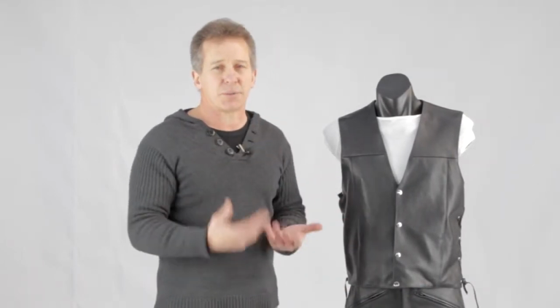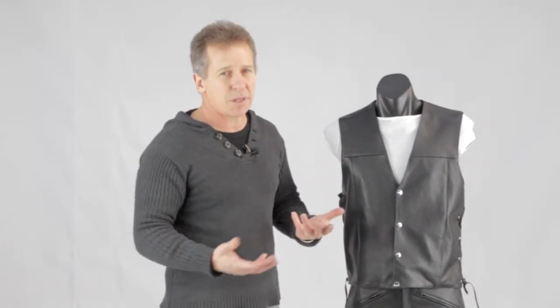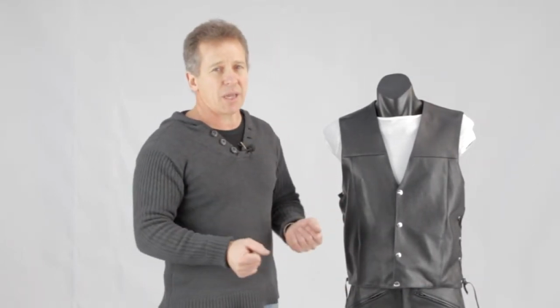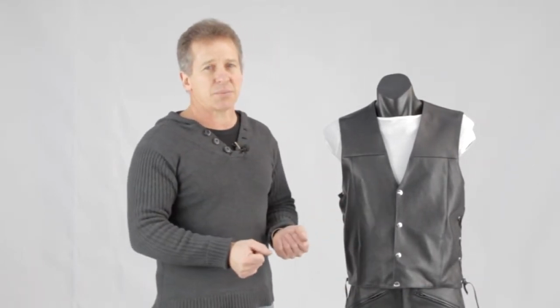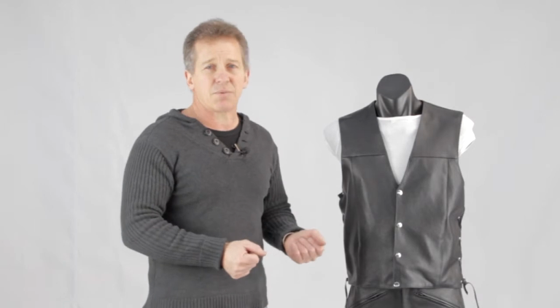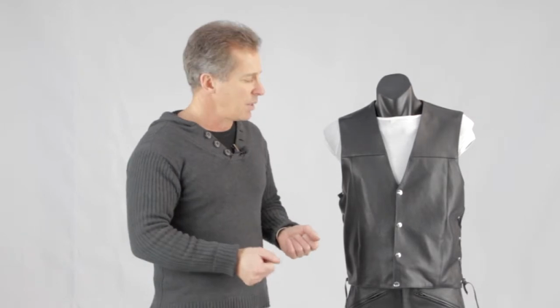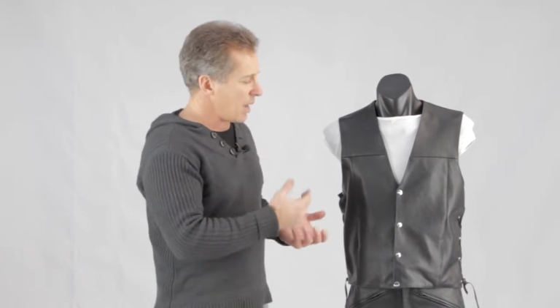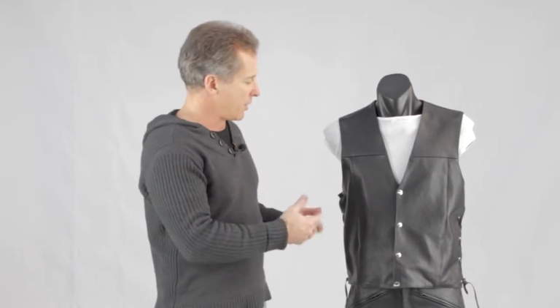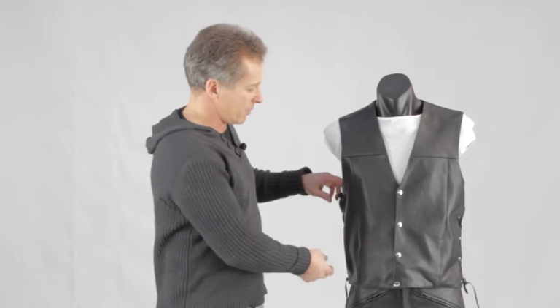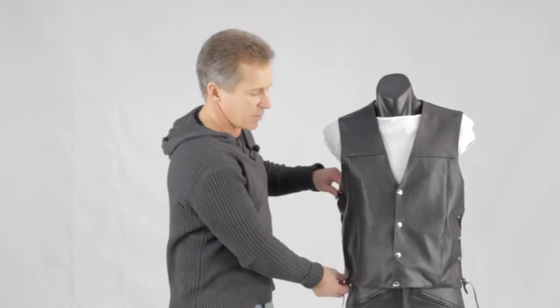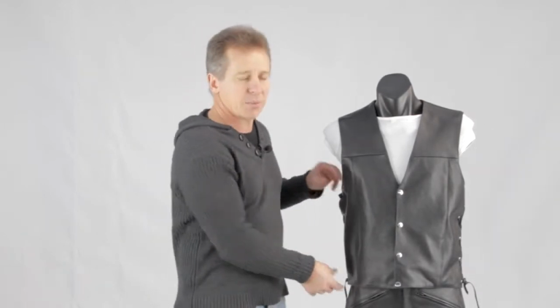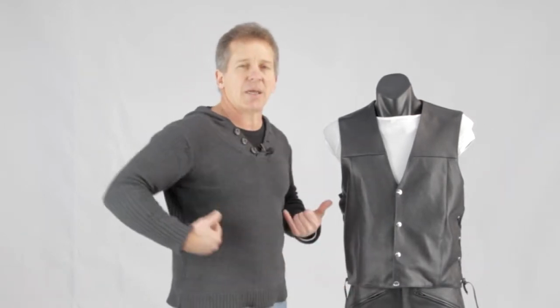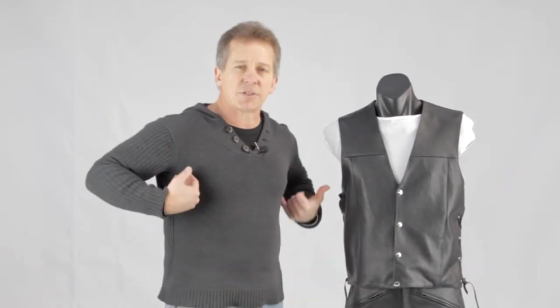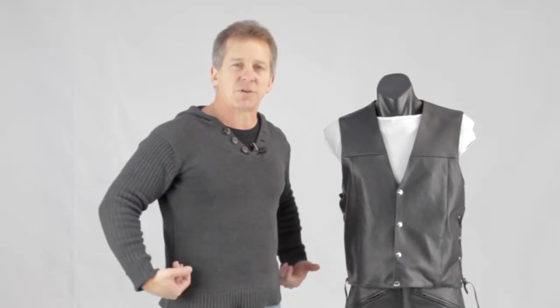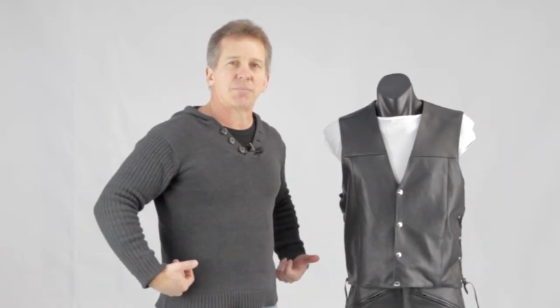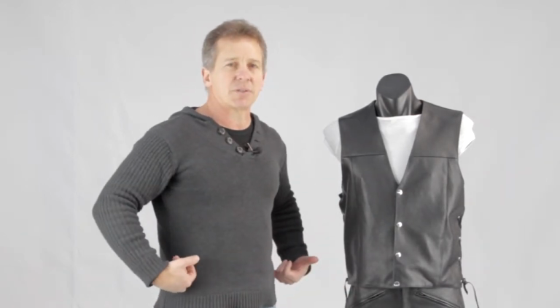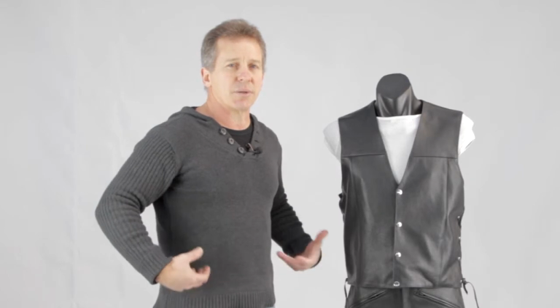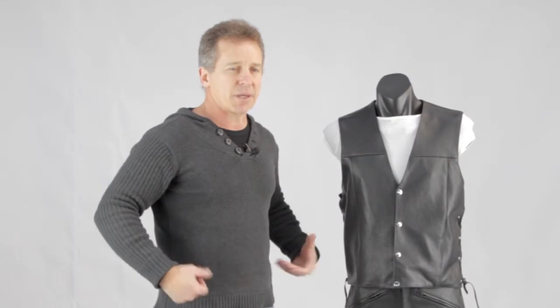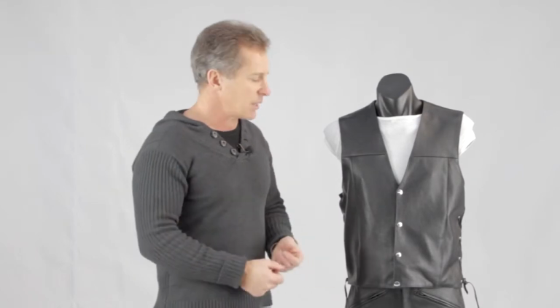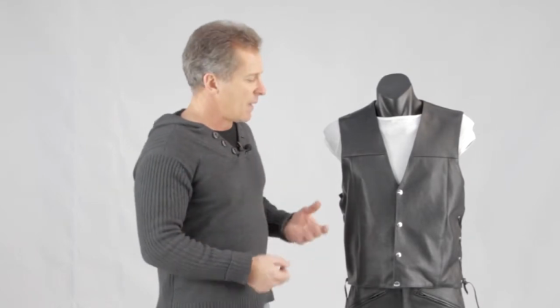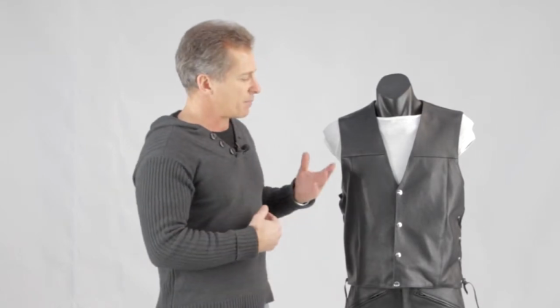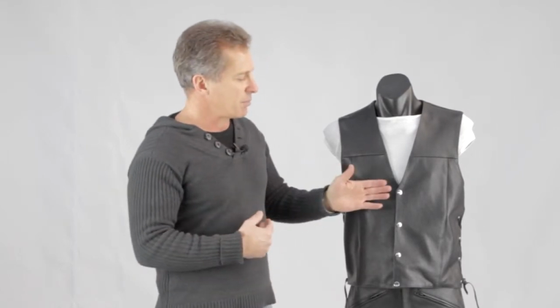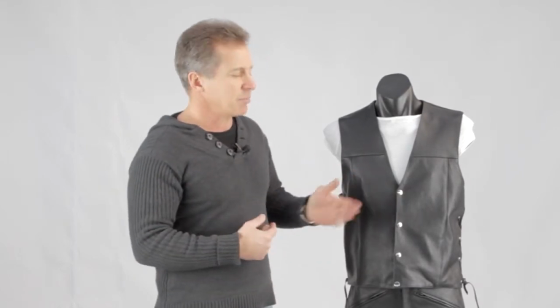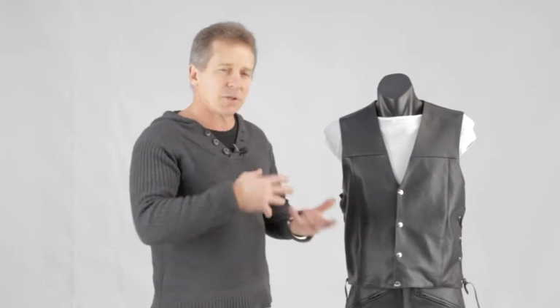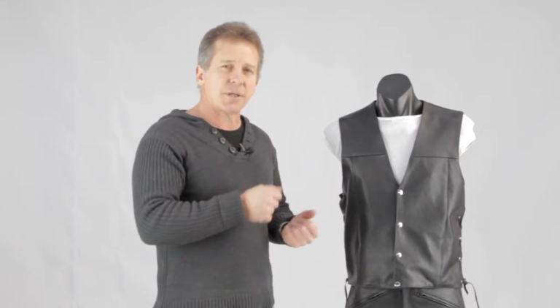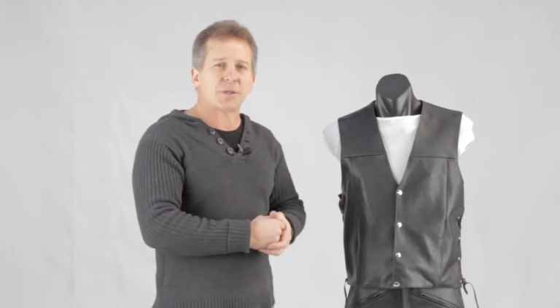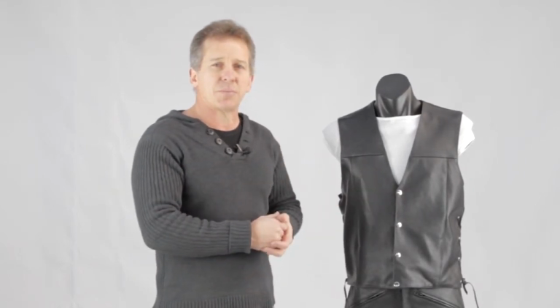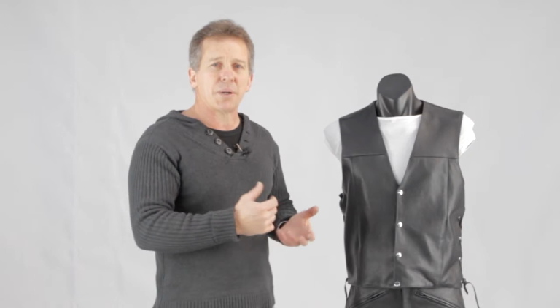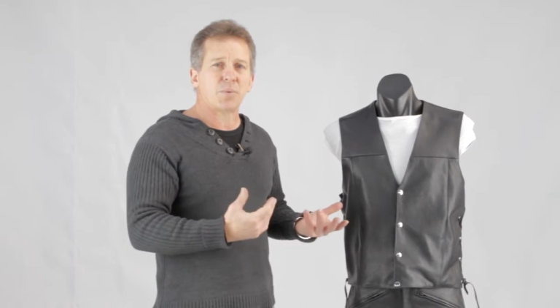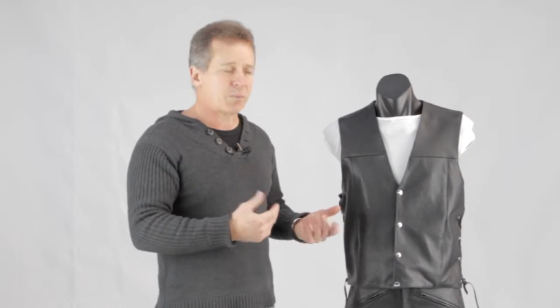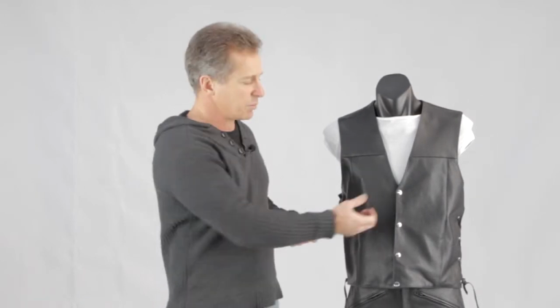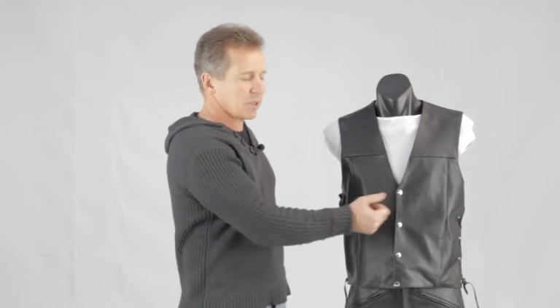The beauty of that is we can custom make it for you. If you don't like the lacing, we can have it so it's just a straight seam at the side there without the lacing. The same with the domes — we also do one with the dog clips, as I showed you earlier.